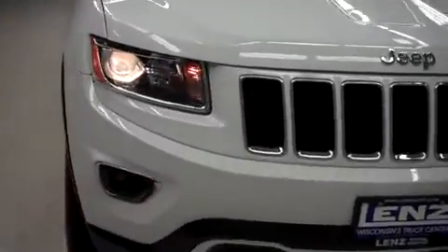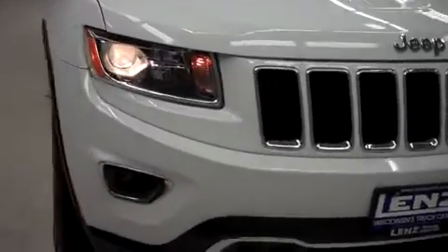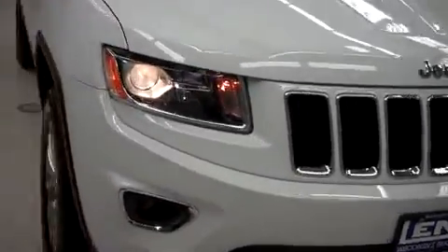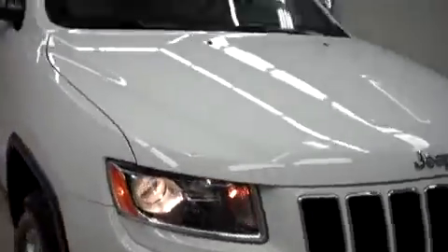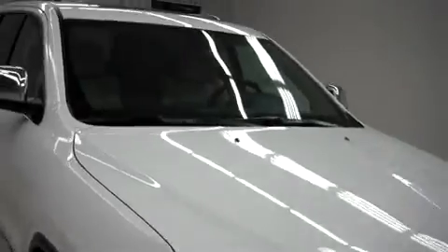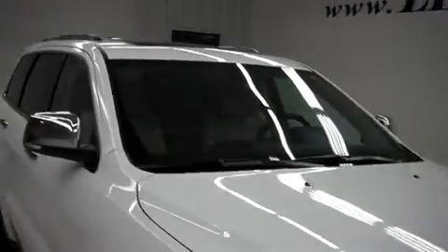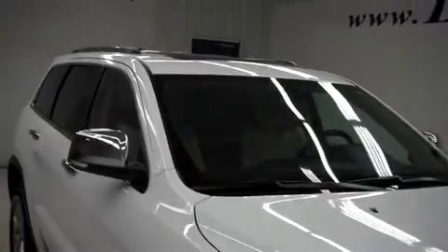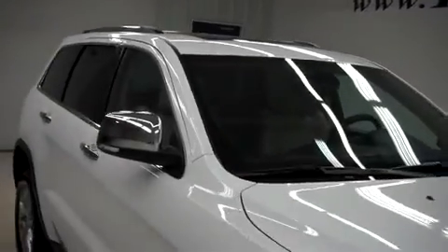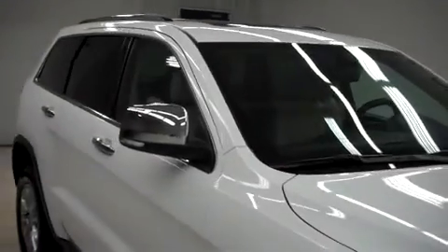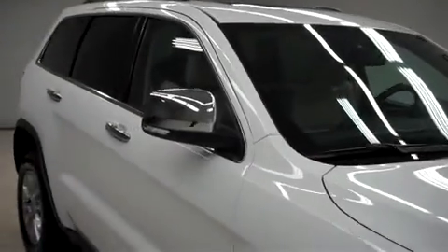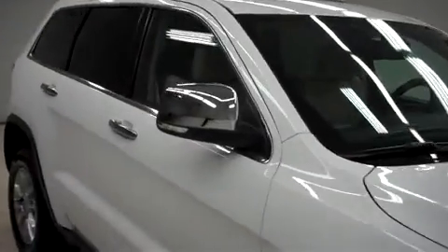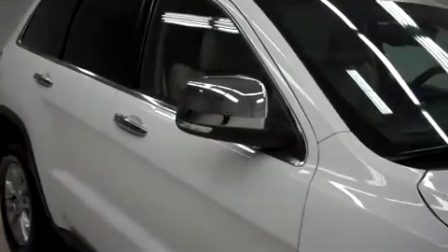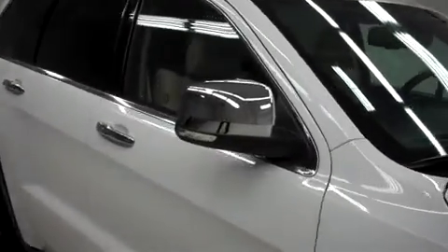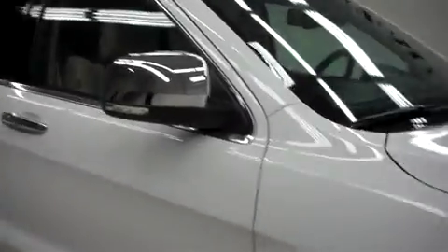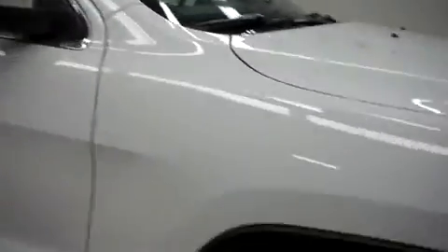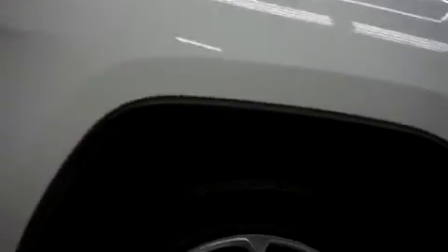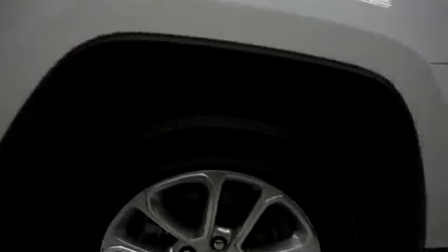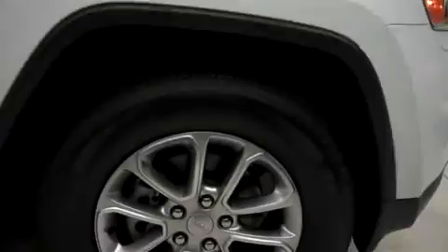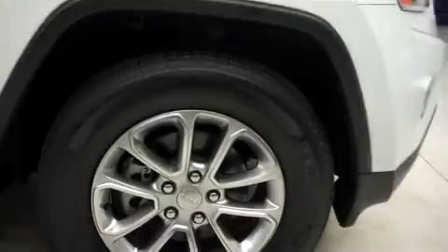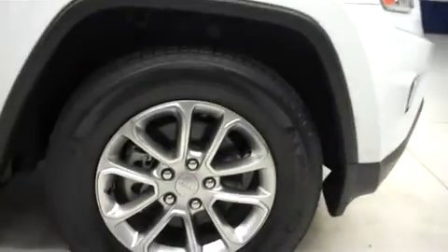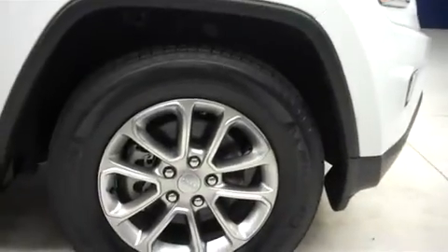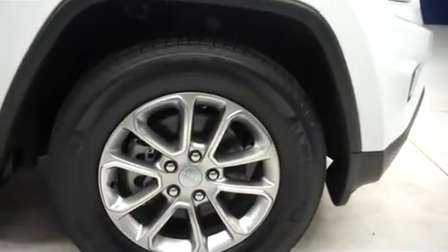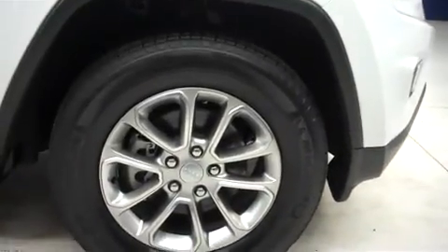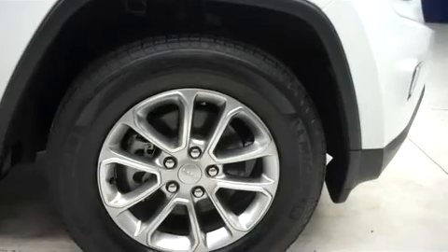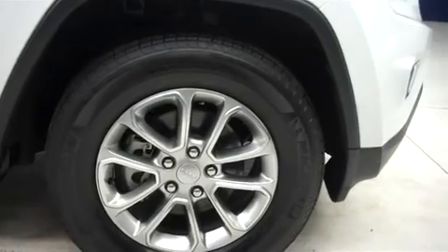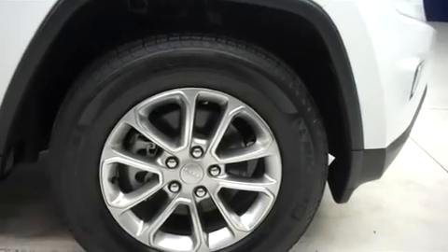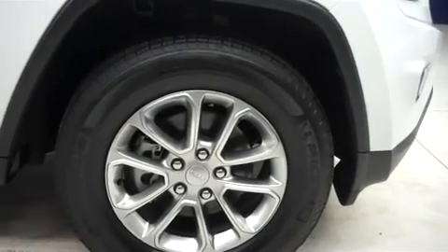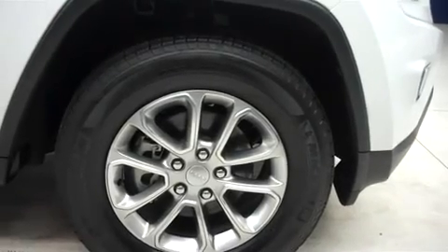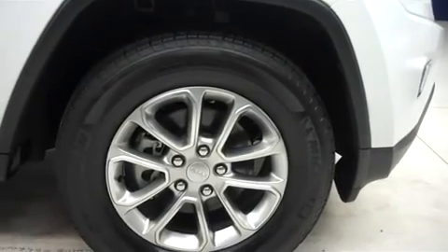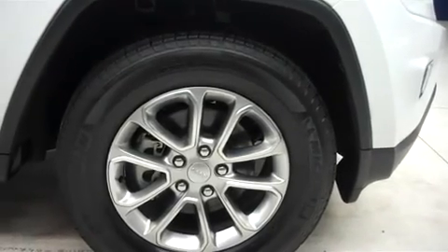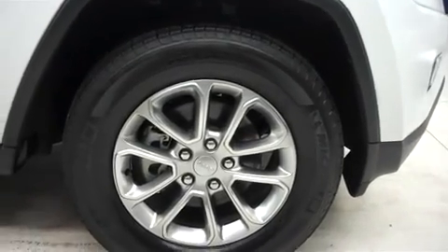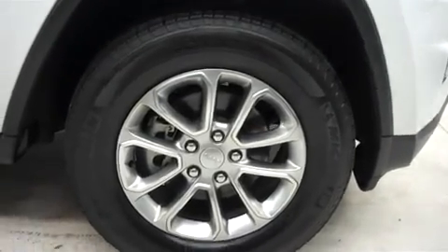It's with factory fog lights, a roof rack, and power heated mirrors. It has the factory alloy wheels riding on Michelin Latitude Touring tires.